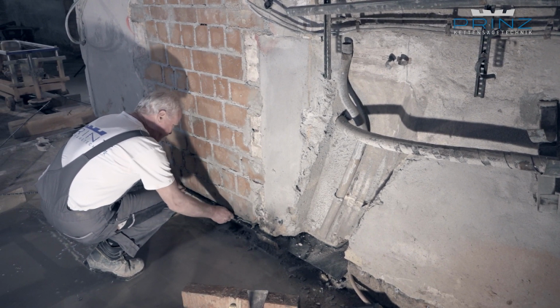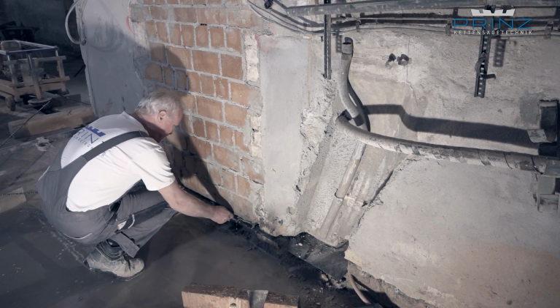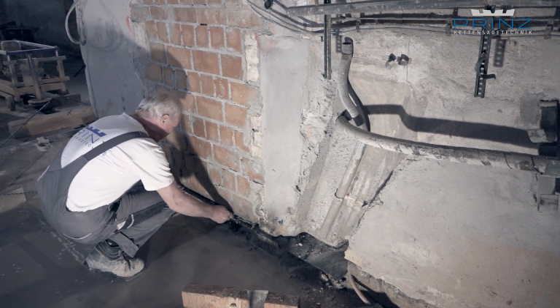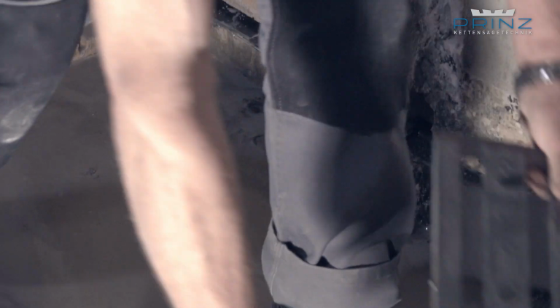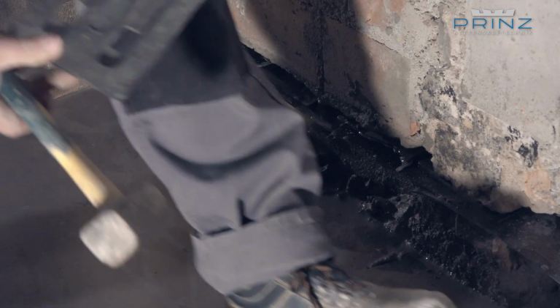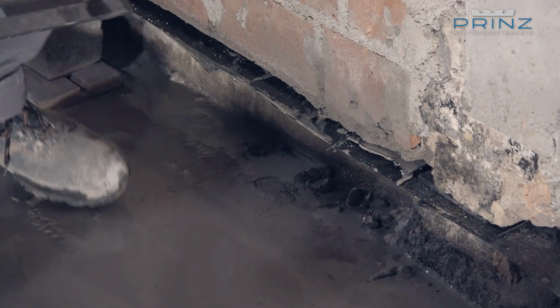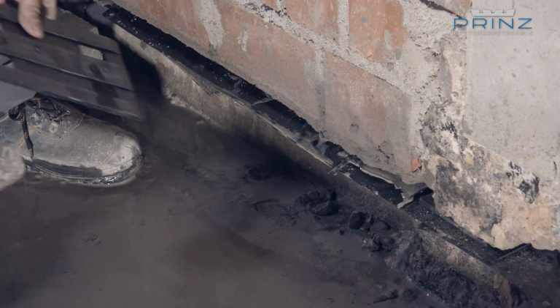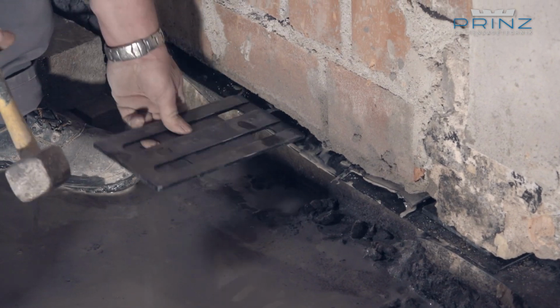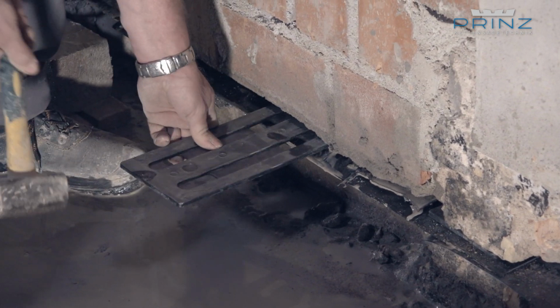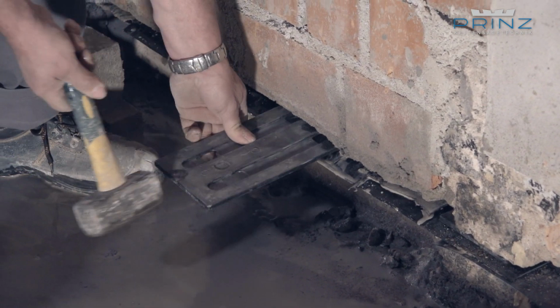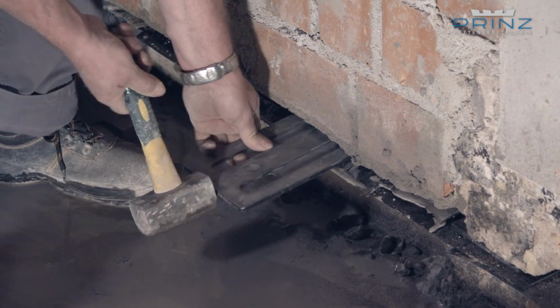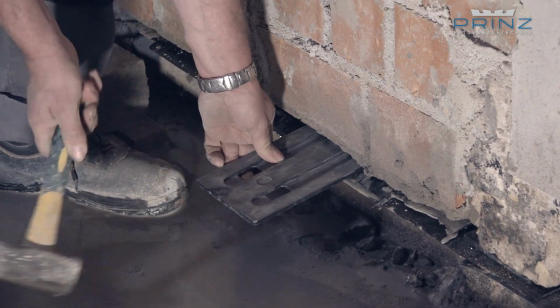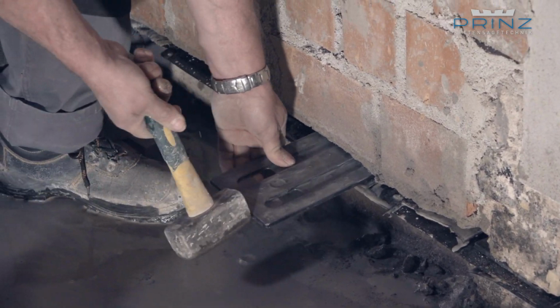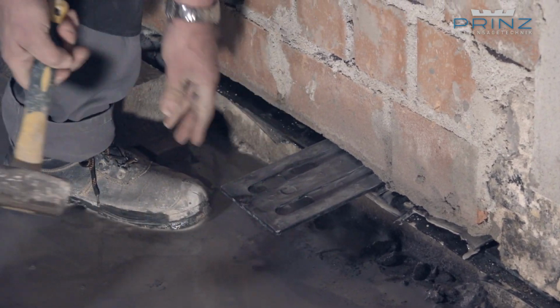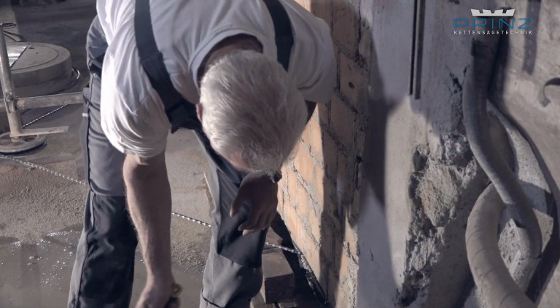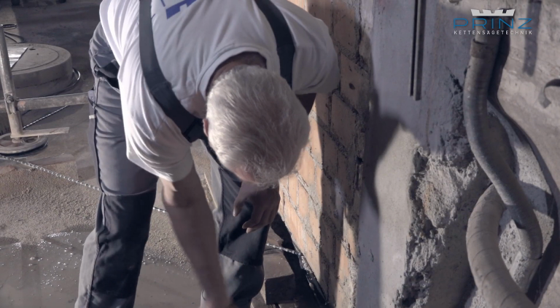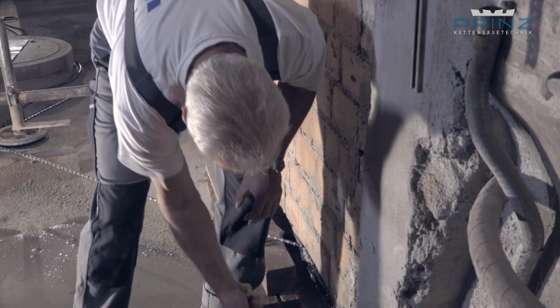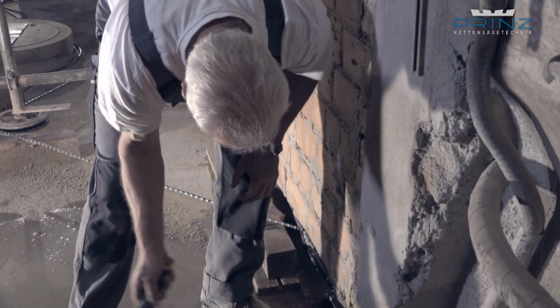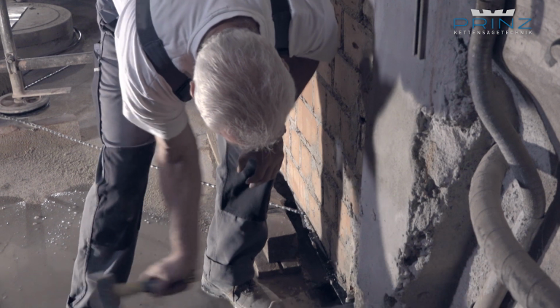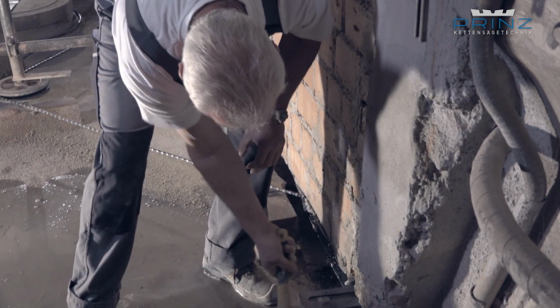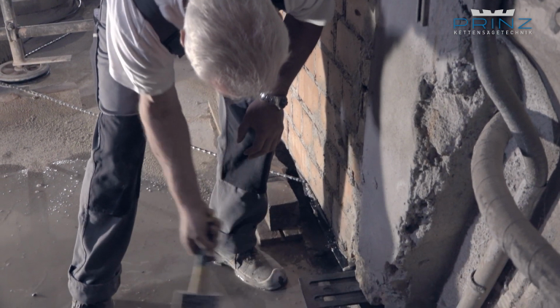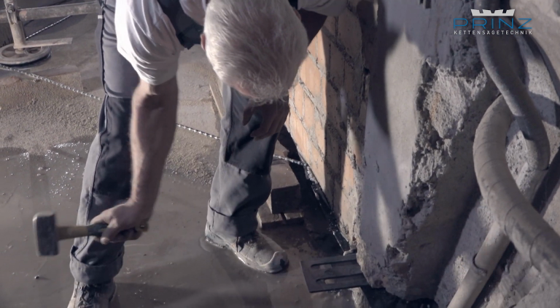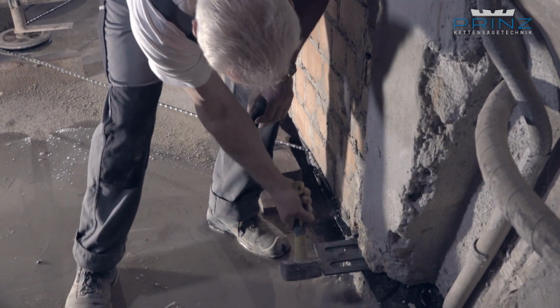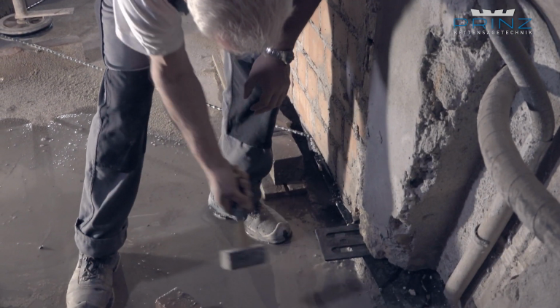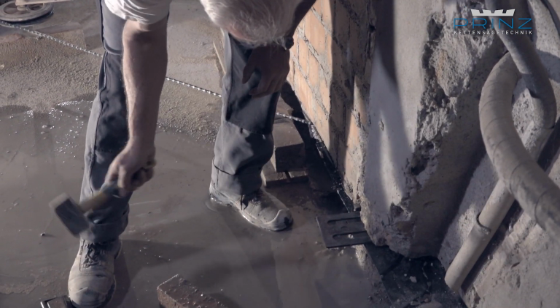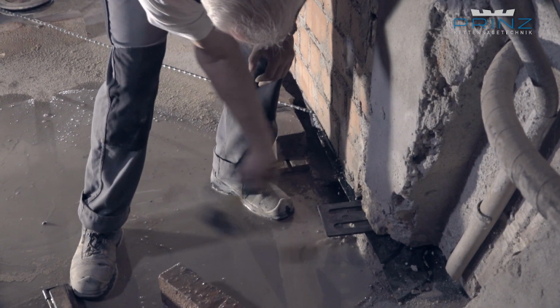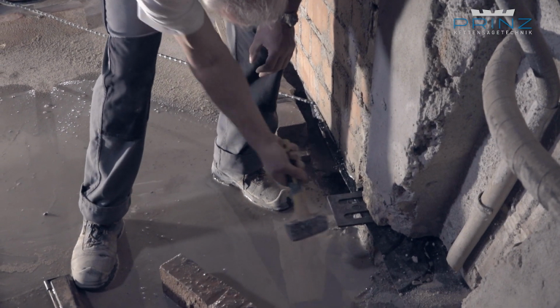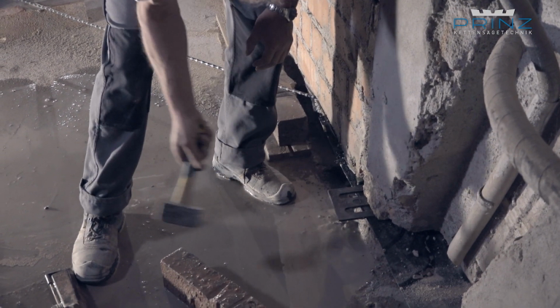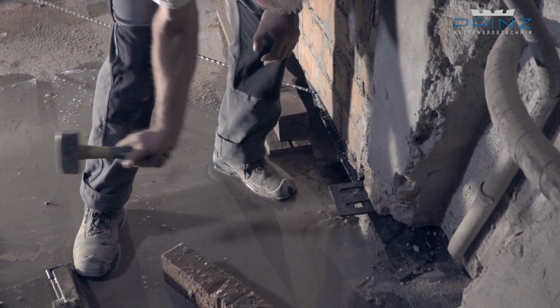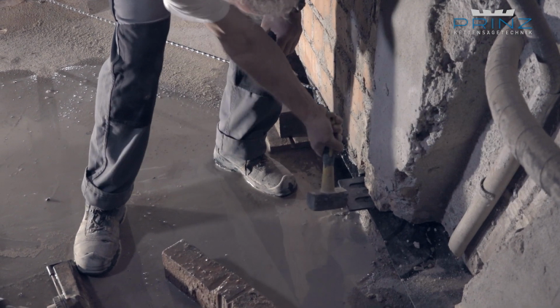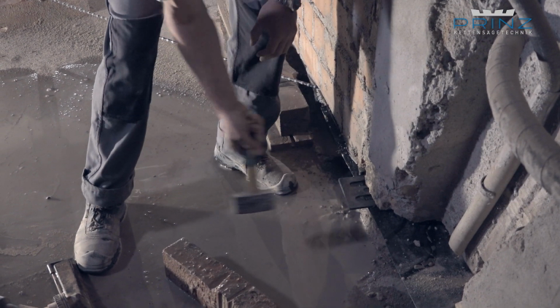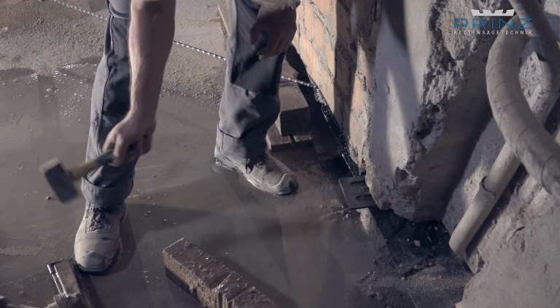Fastening the cut joints with static load-bearing plastic wedge plates at a maximum distance of 25 centimeters over the entire wall cross-section ensures the permanent stability of the masonry.